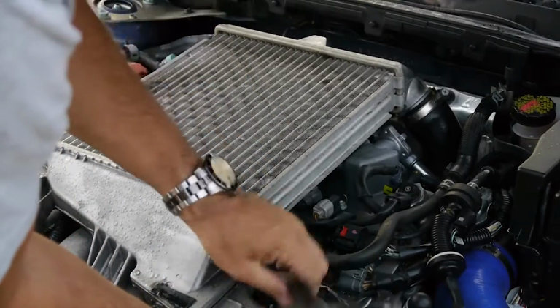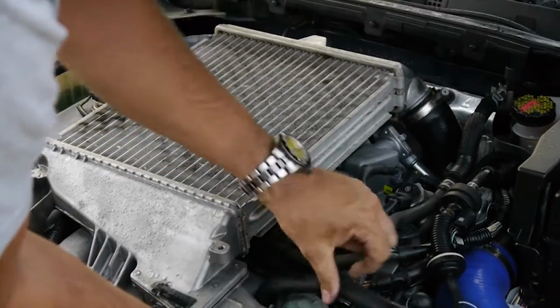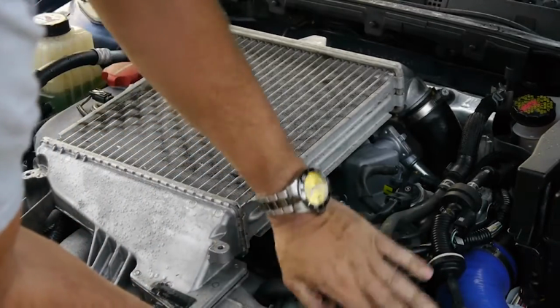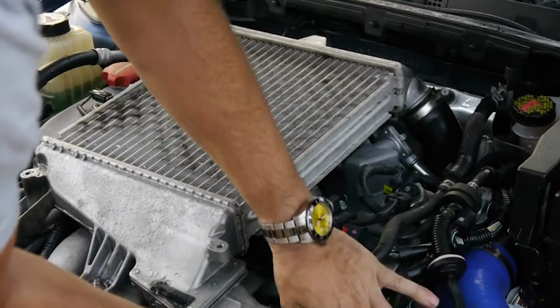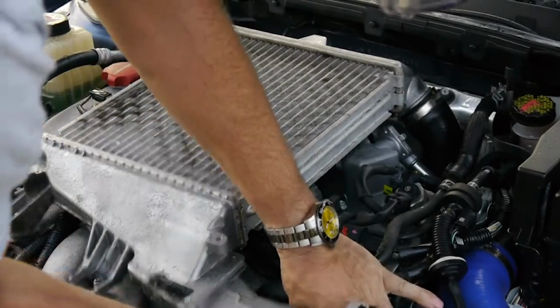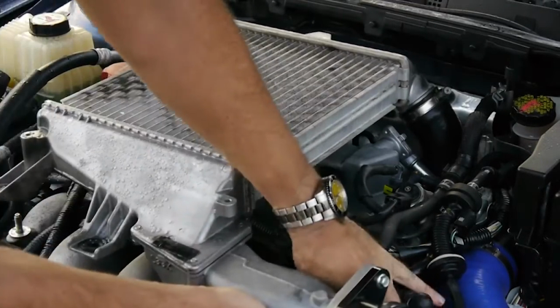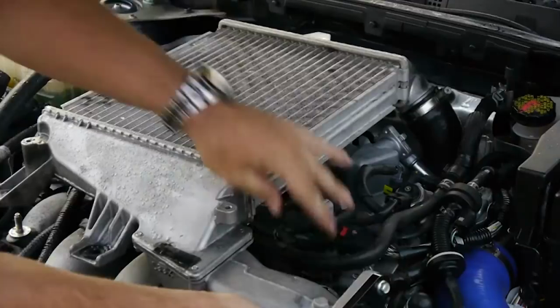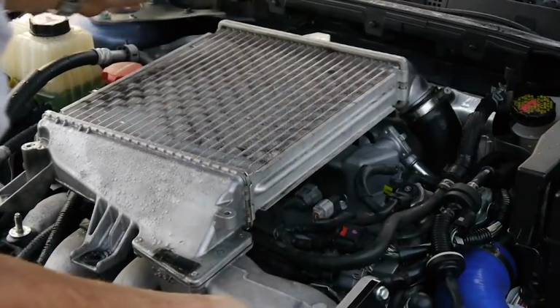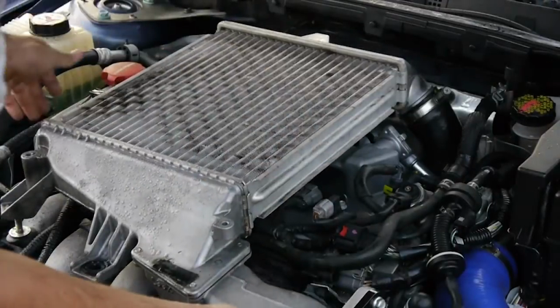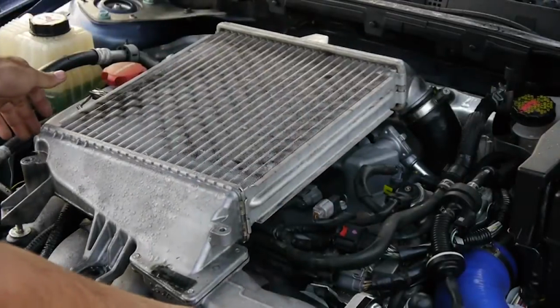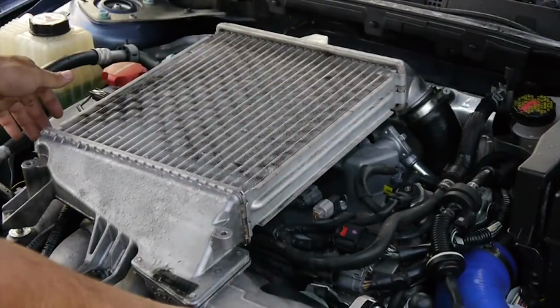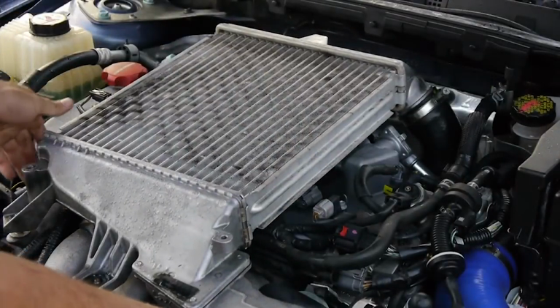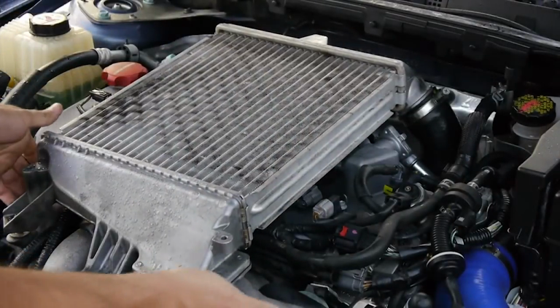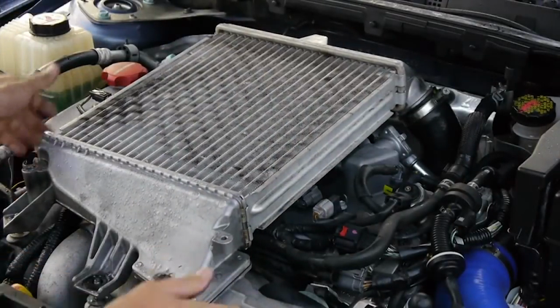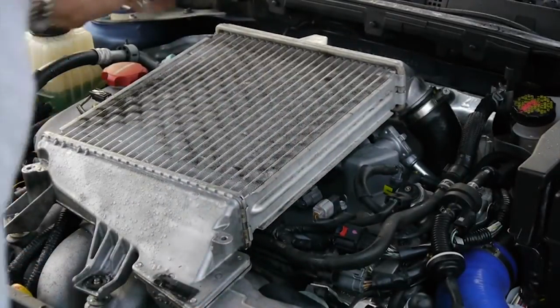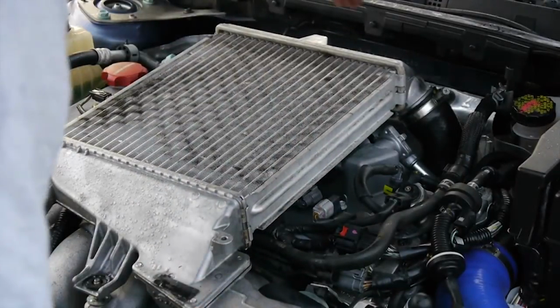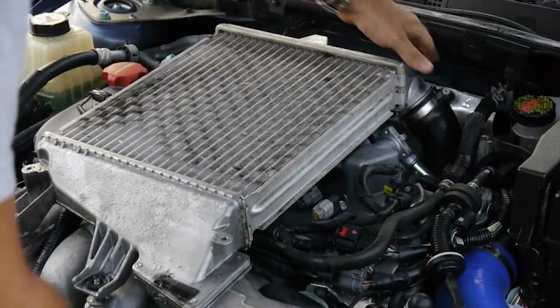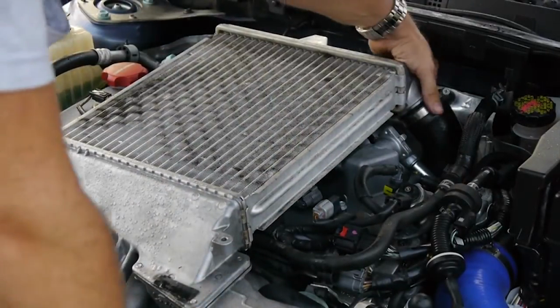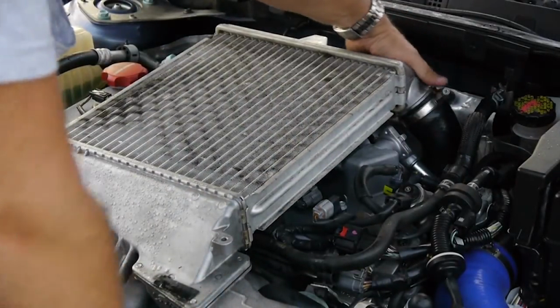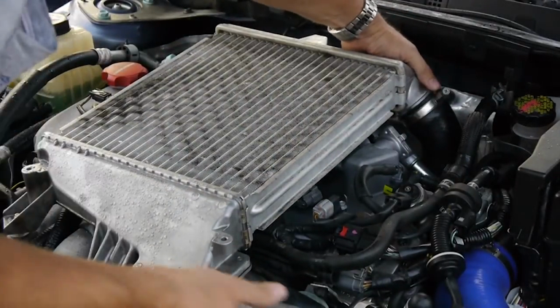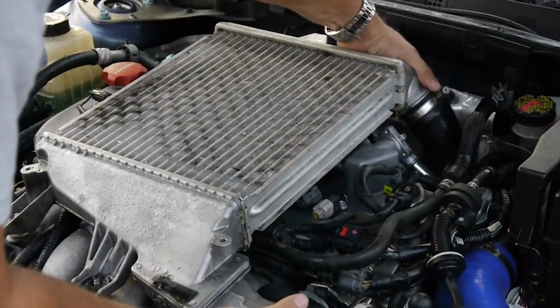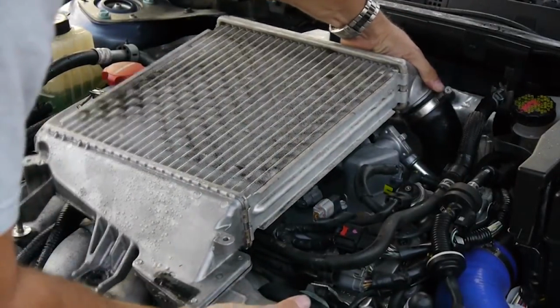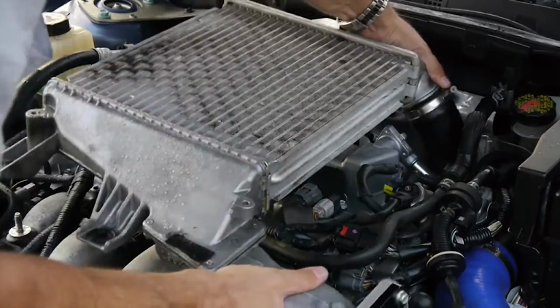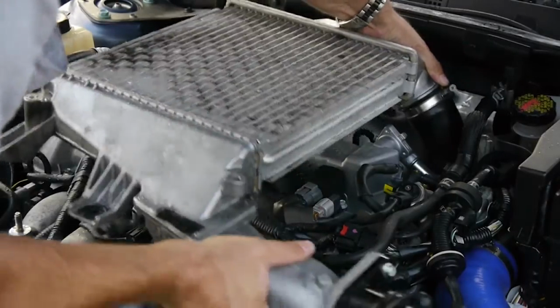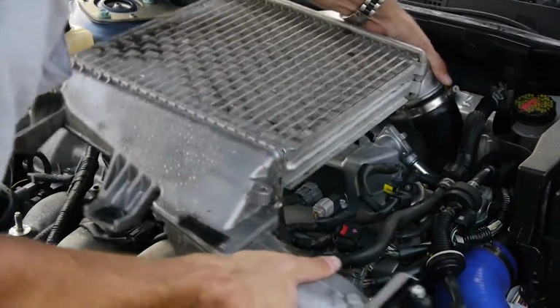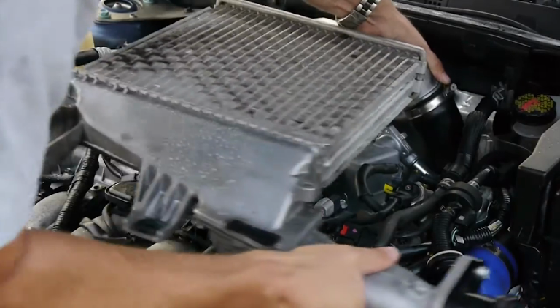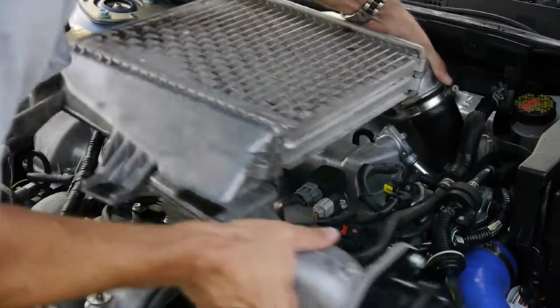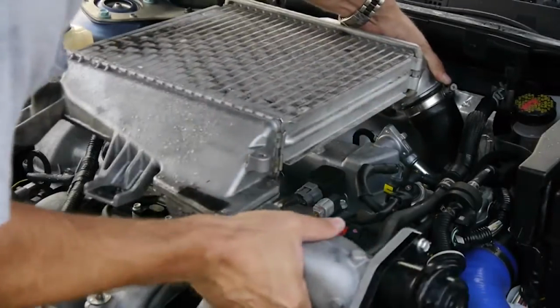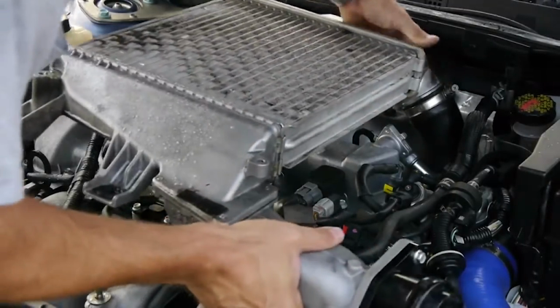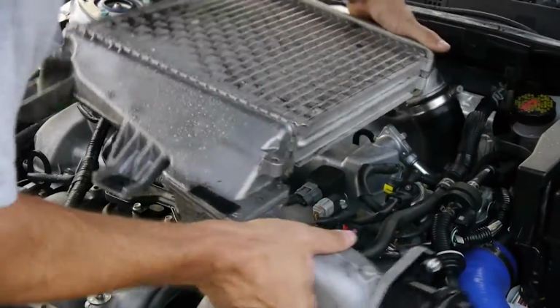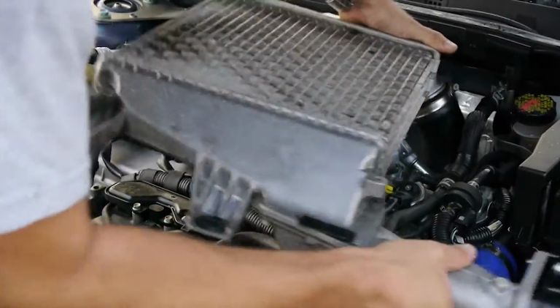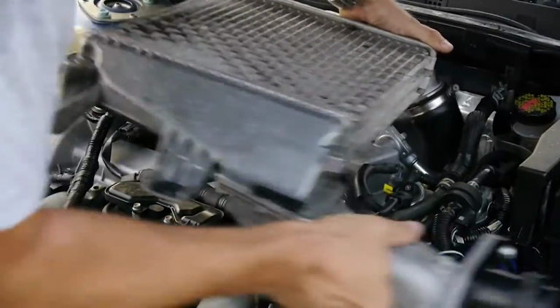Now while I recommend loosening the hose clamps from the top of the hoses where they meet the intercooler, in this particular instance I loosened the bottom clamp from the back hose and actually removed the hose with the unit.